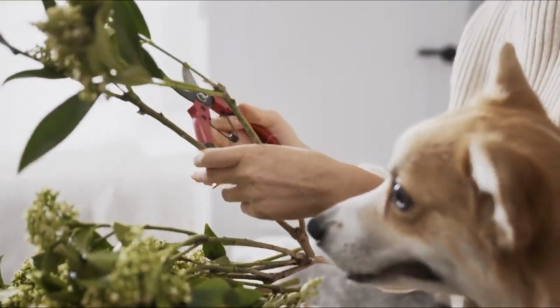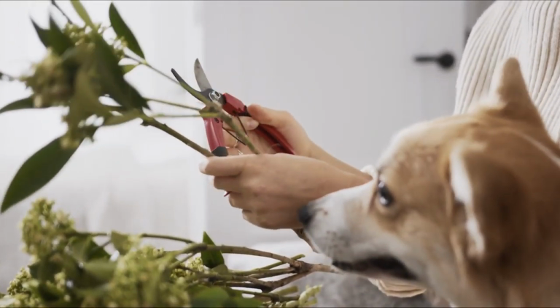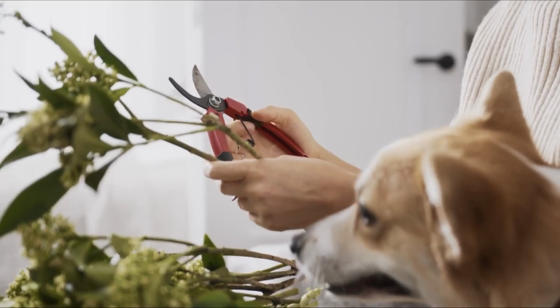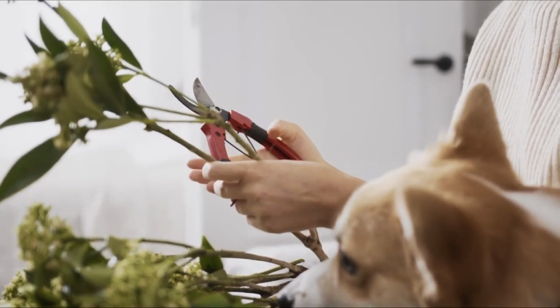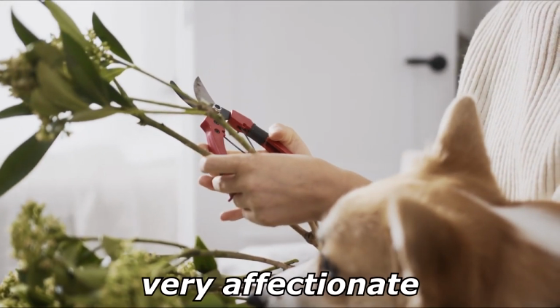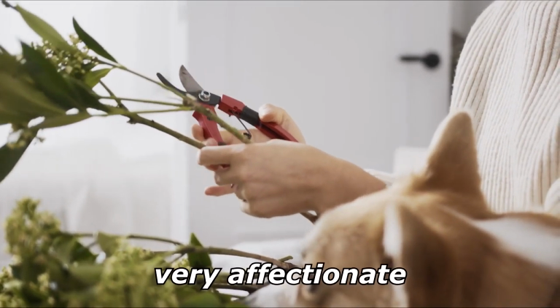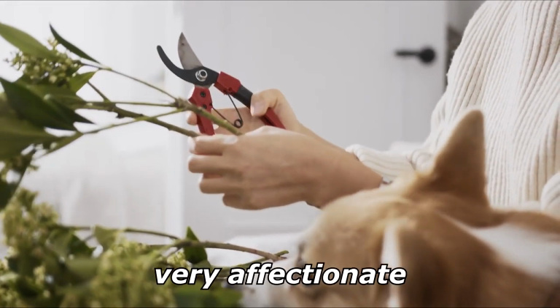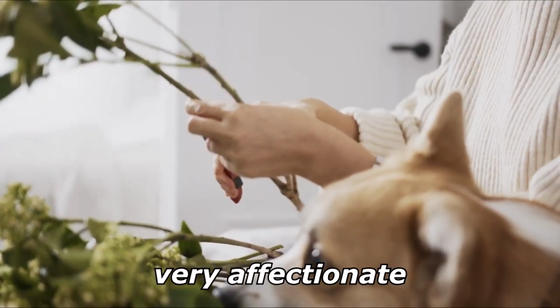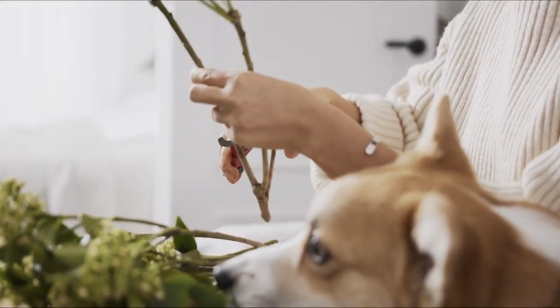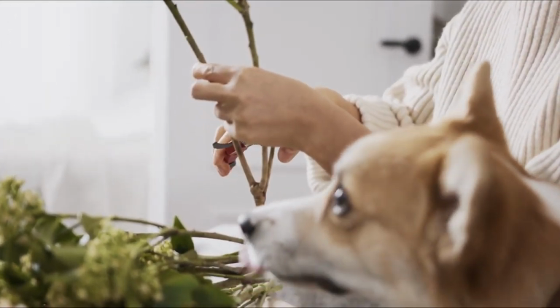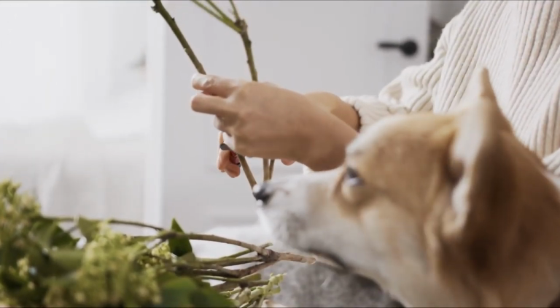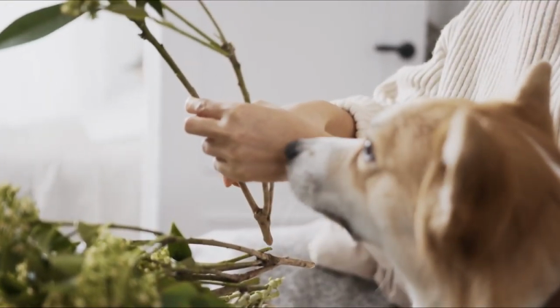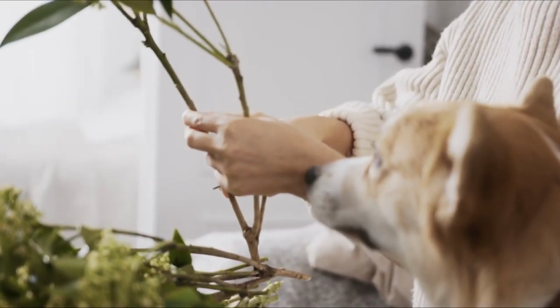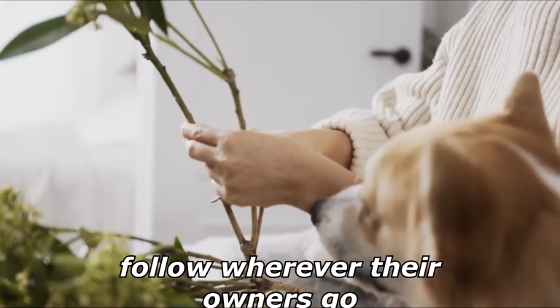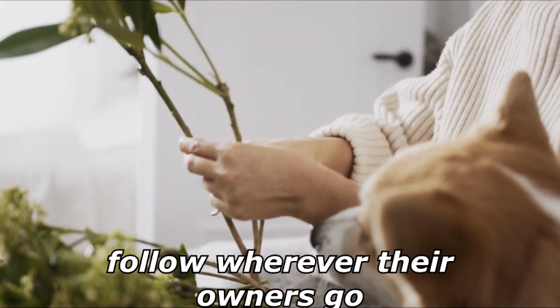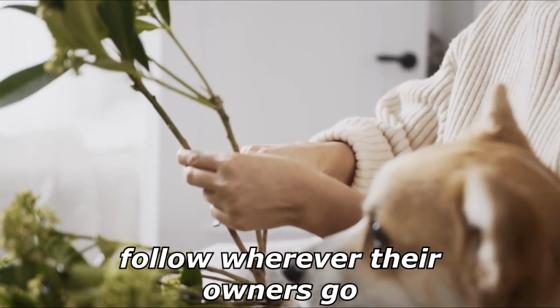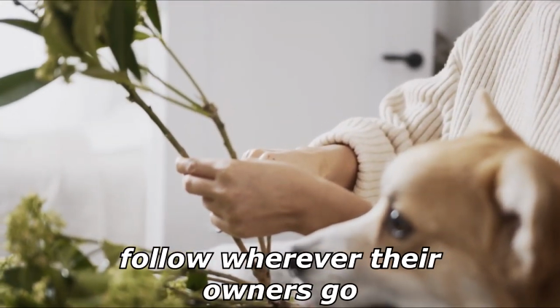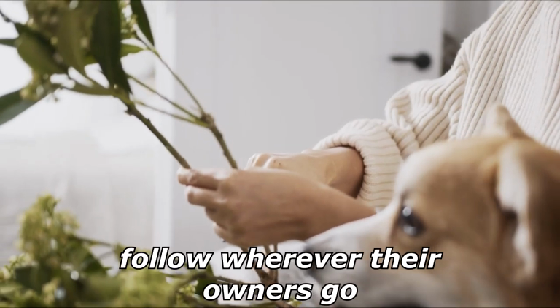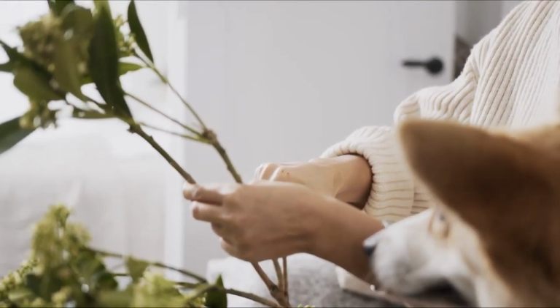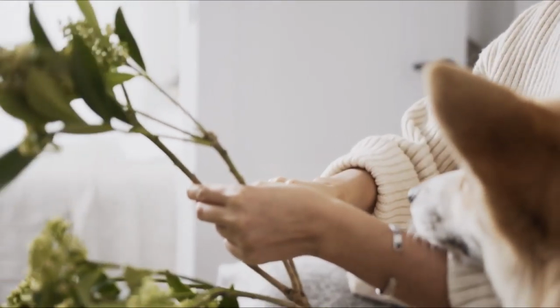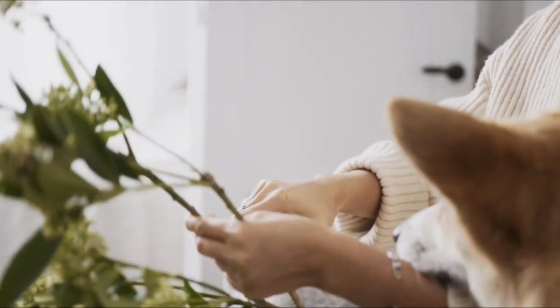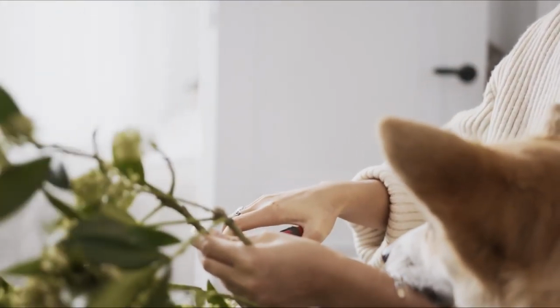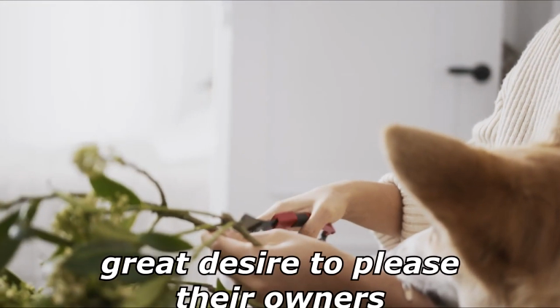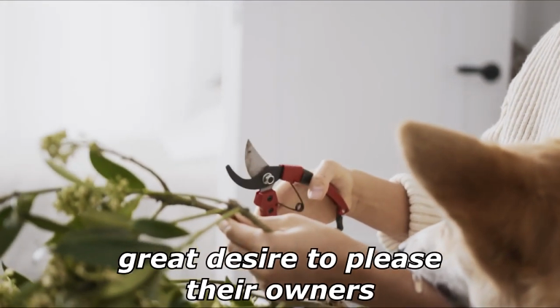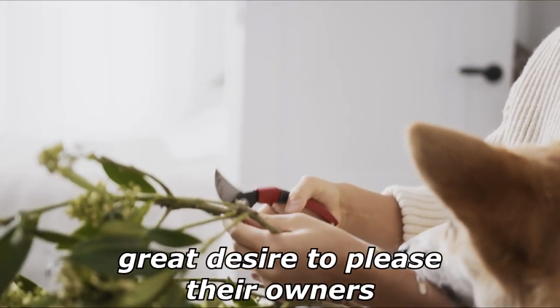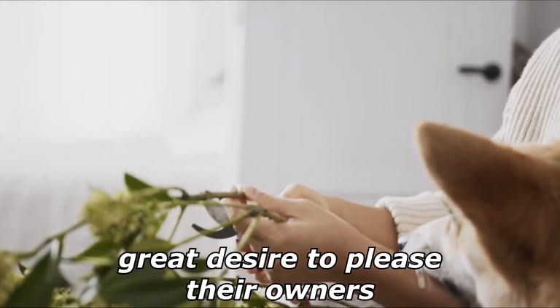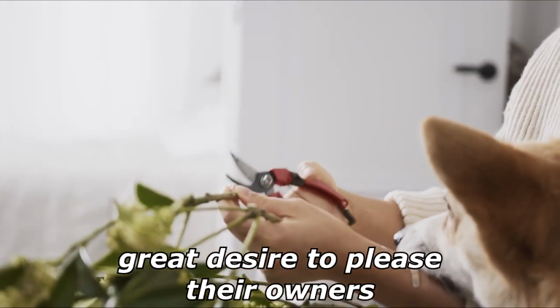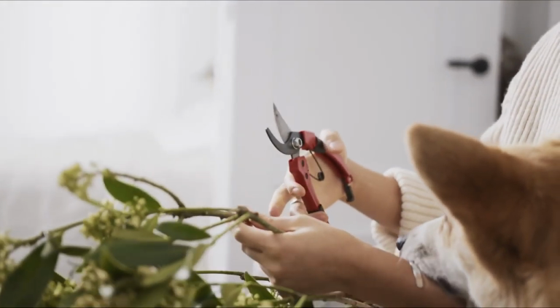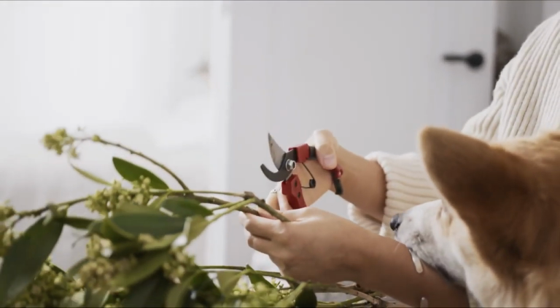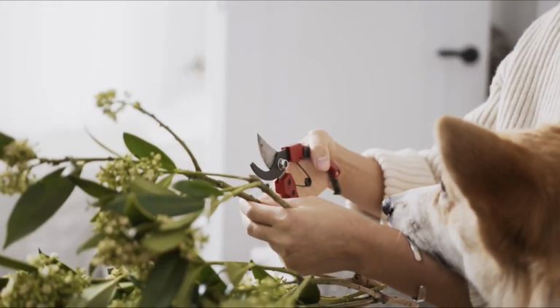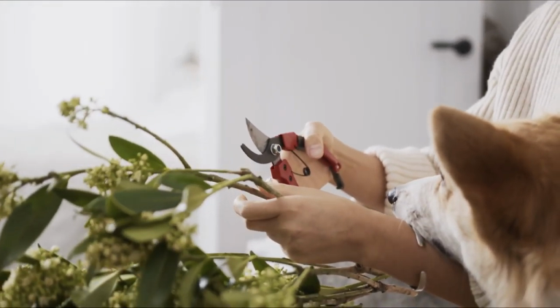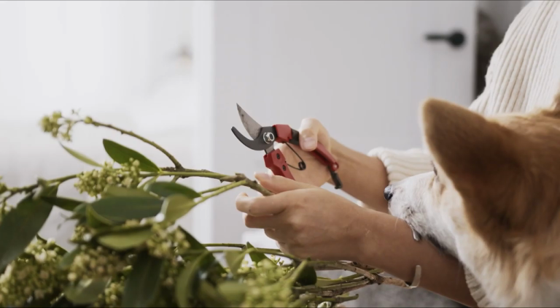Pembroke Welsh Corgis are very affectionate, love to be involved in the family, and tend to follow wherever their owners go. They have a great desire to please their owners, making them eager to learn and train.